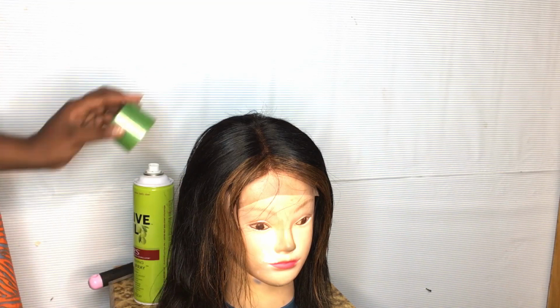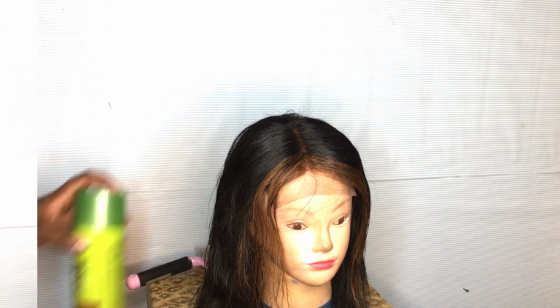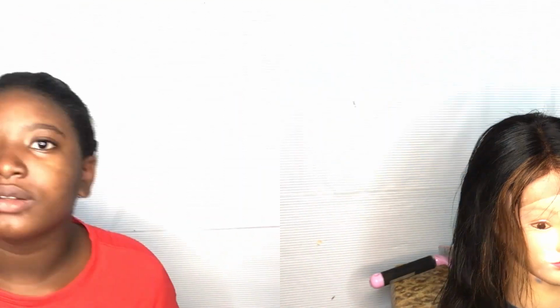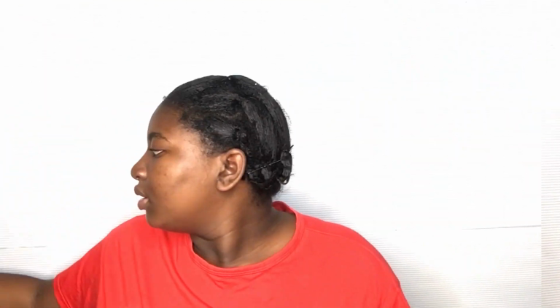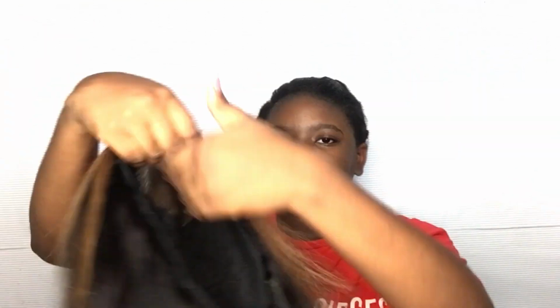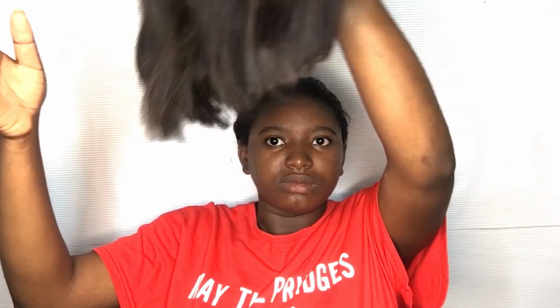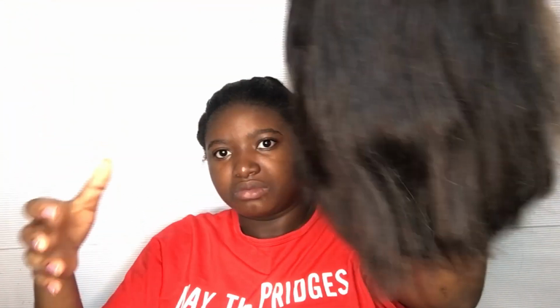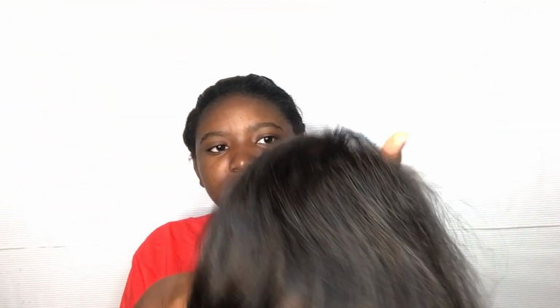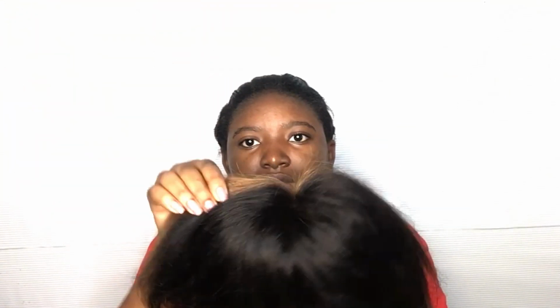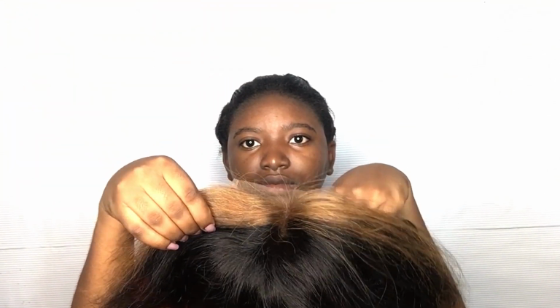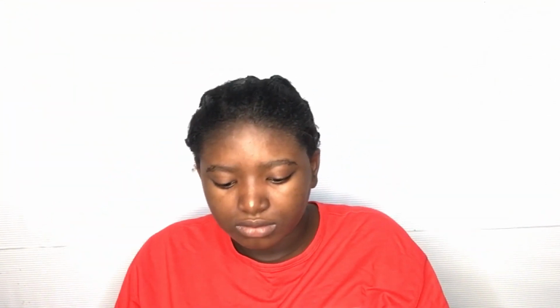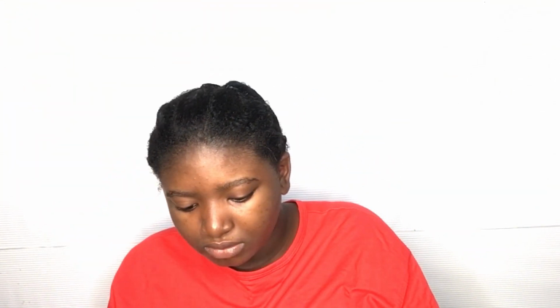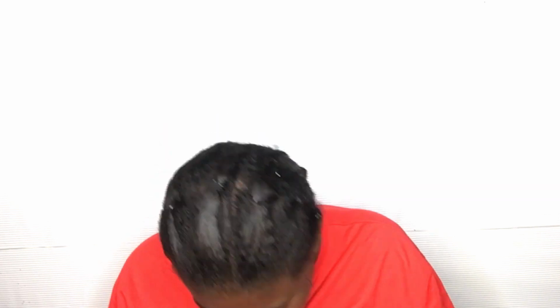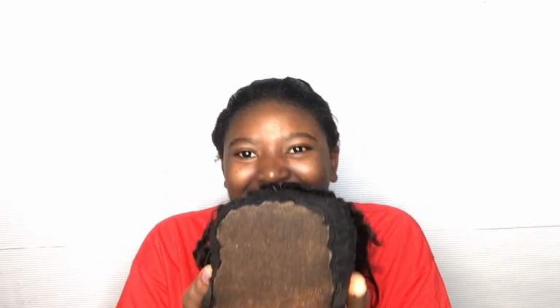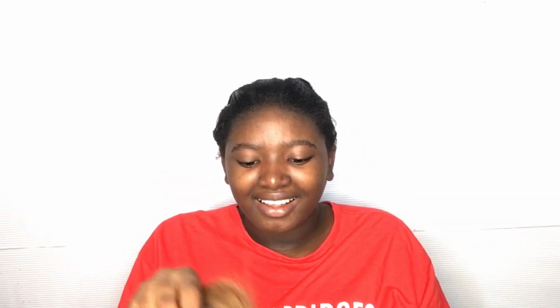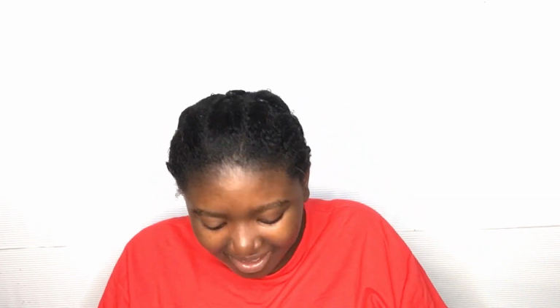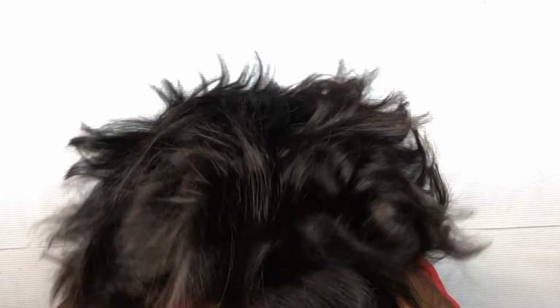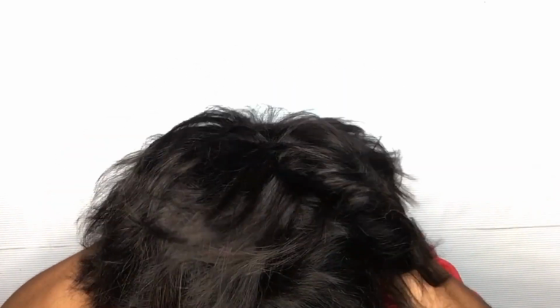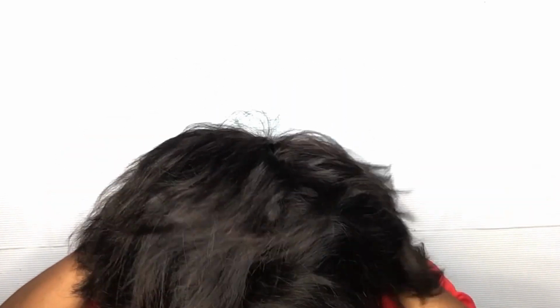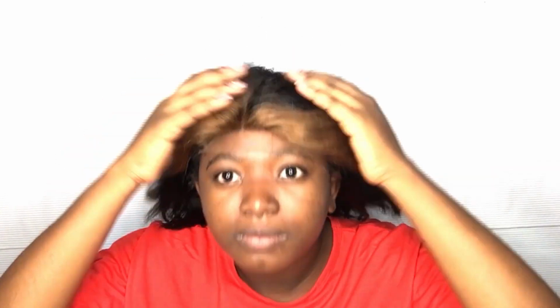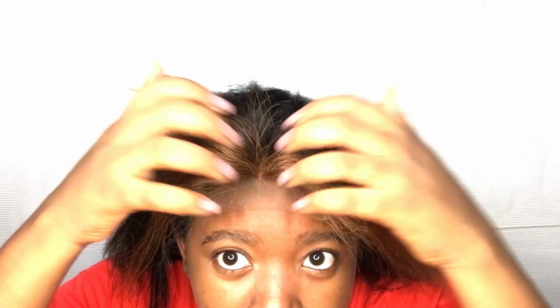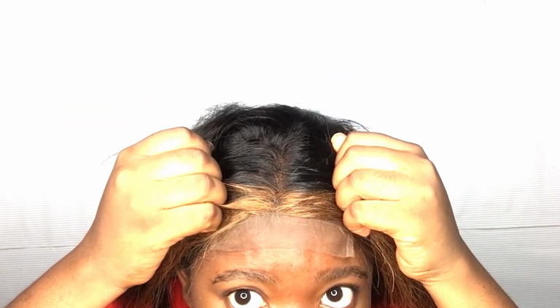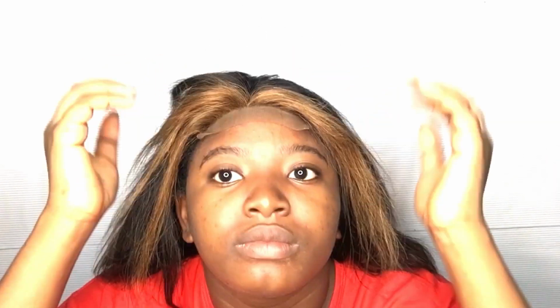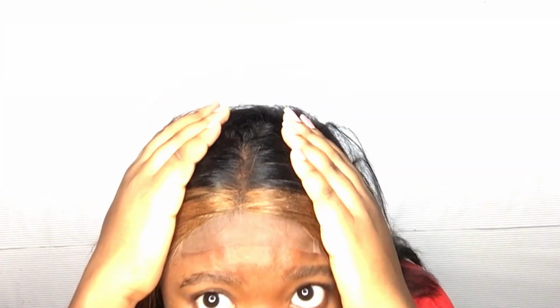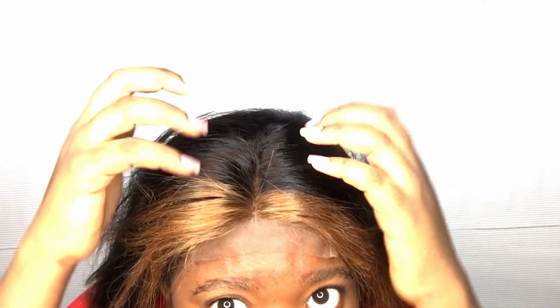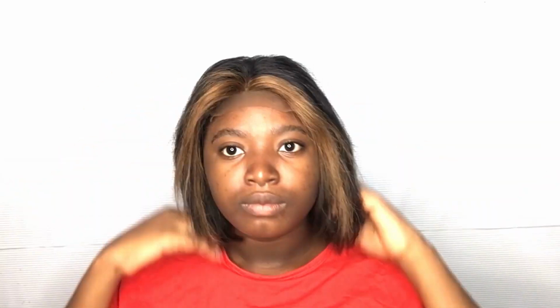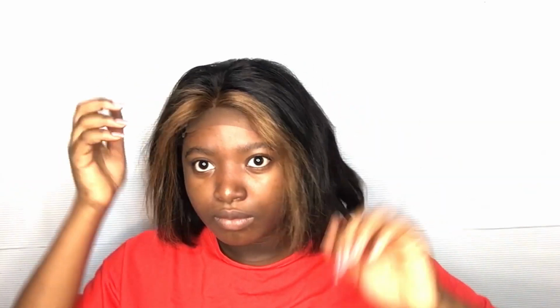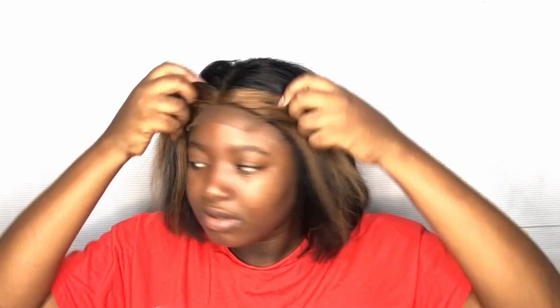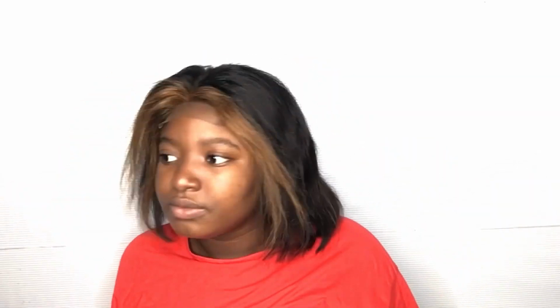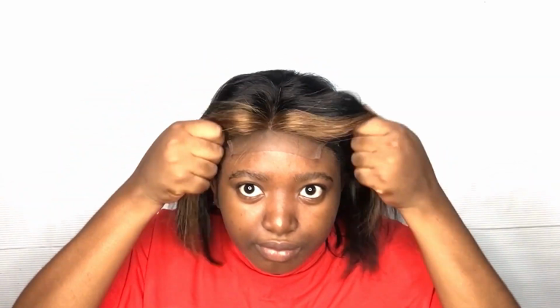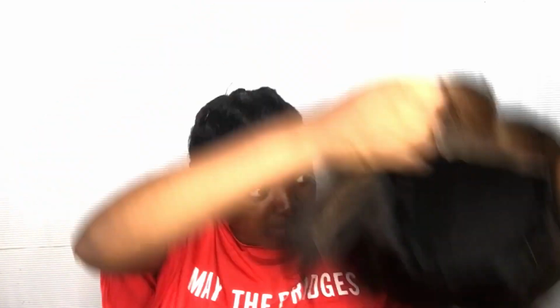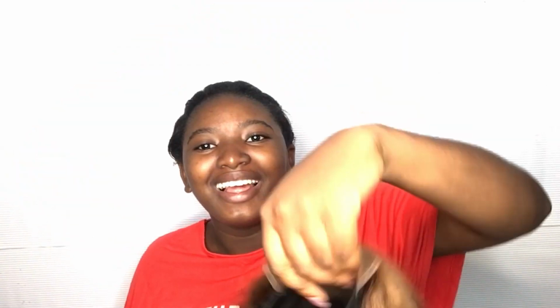I'm going to go straight into installing this wig. If you don't know how to braid your hair down like me, I have a video on how to lay down your hair without braiding it — I'll plug it in the description box.